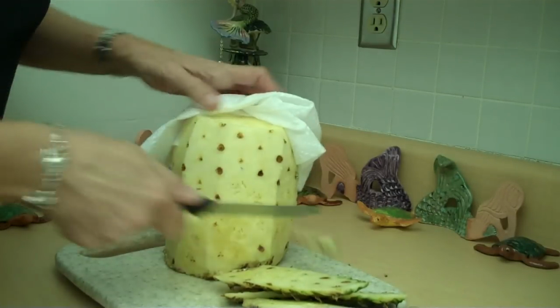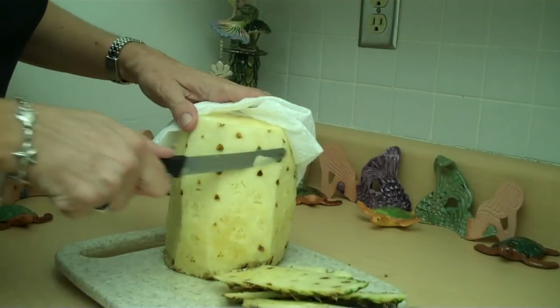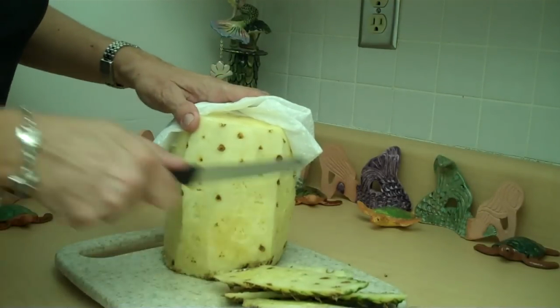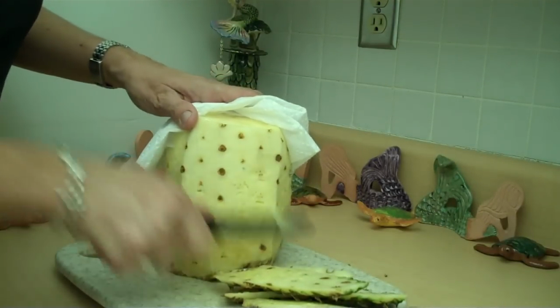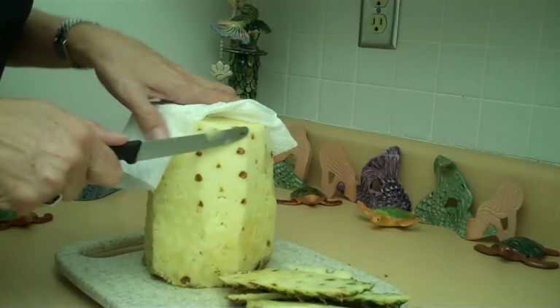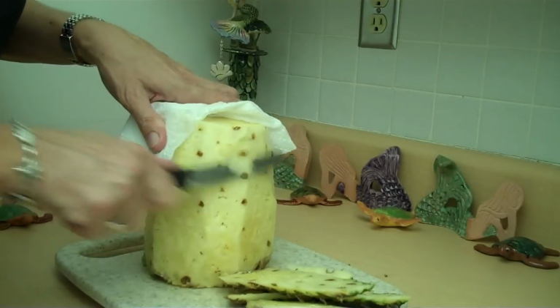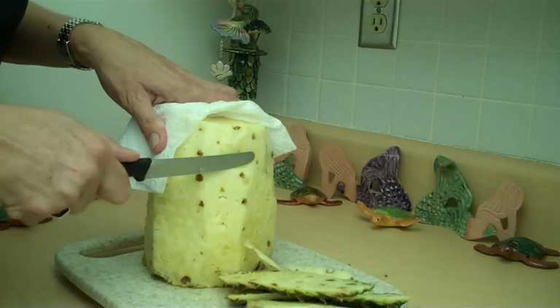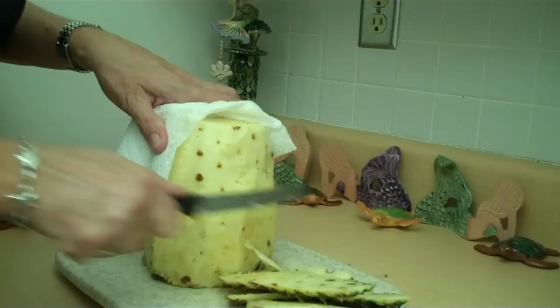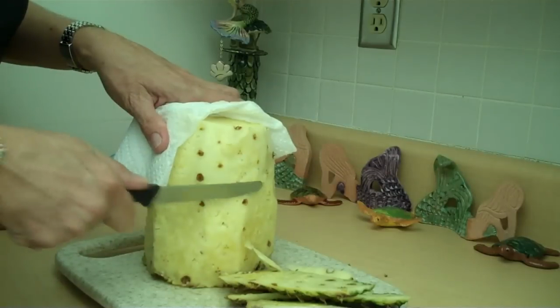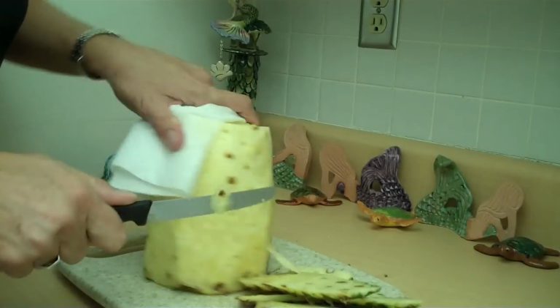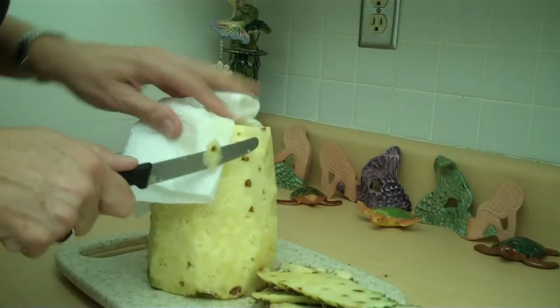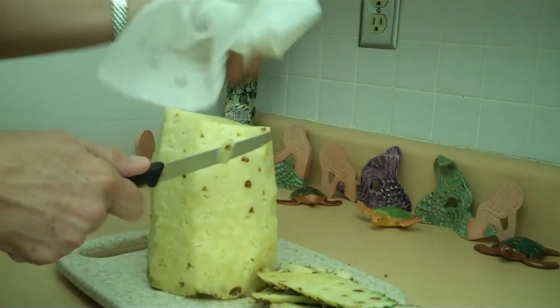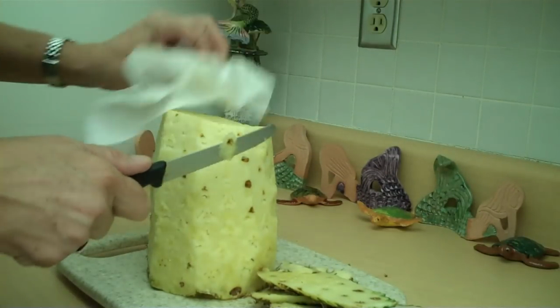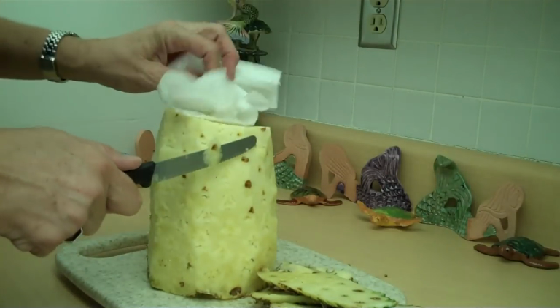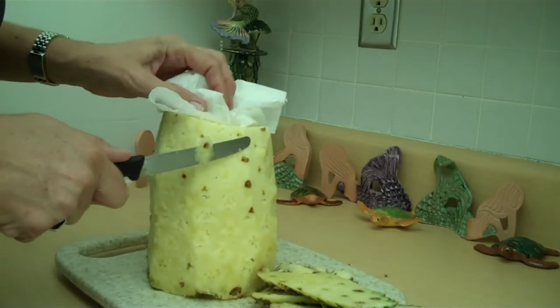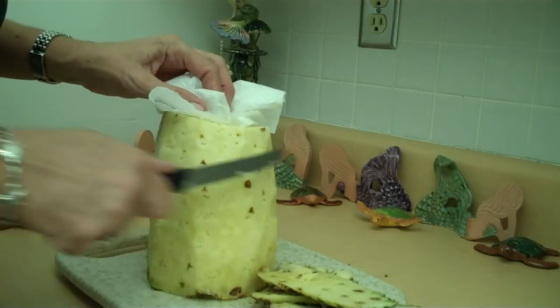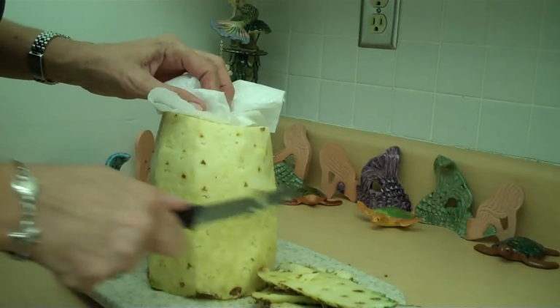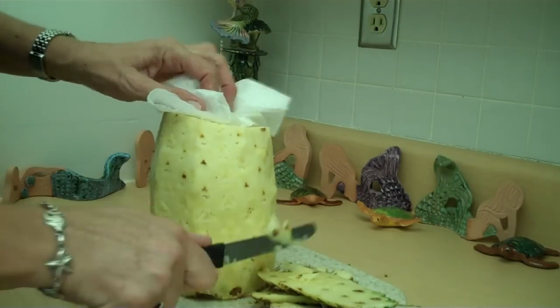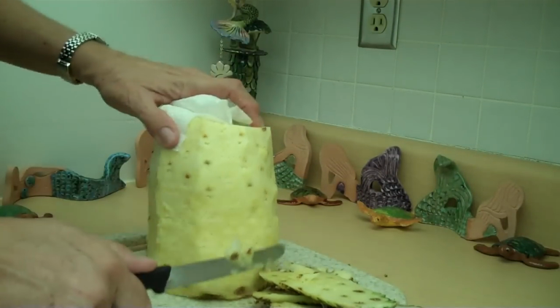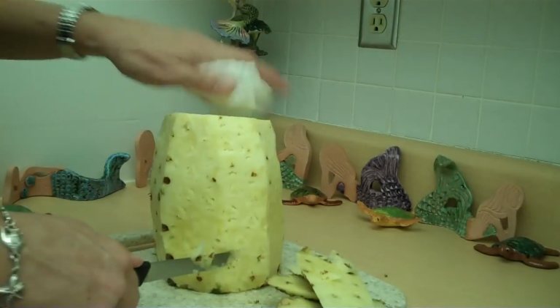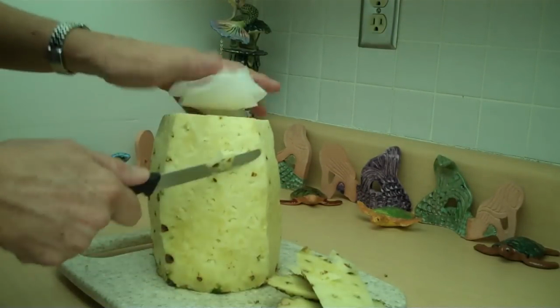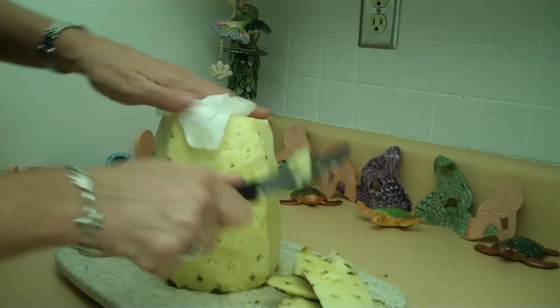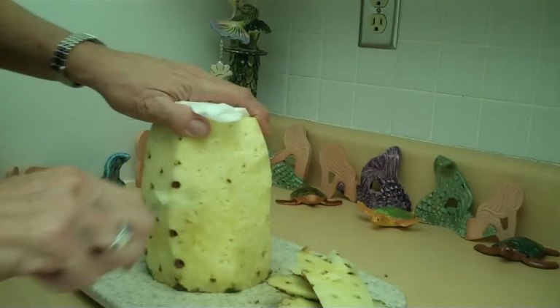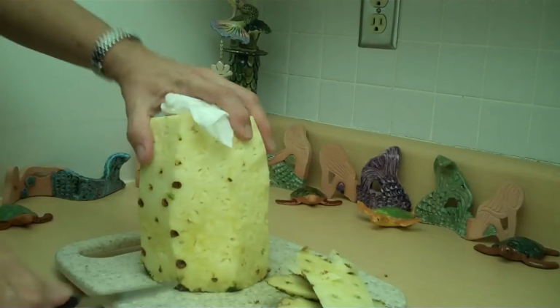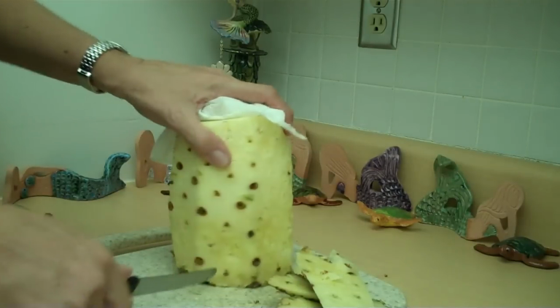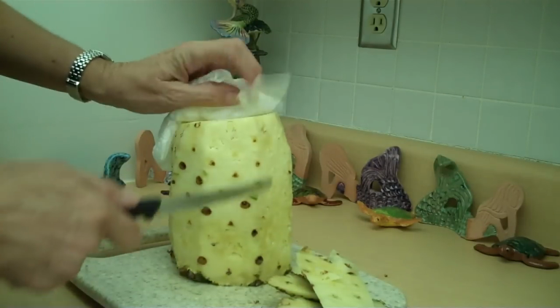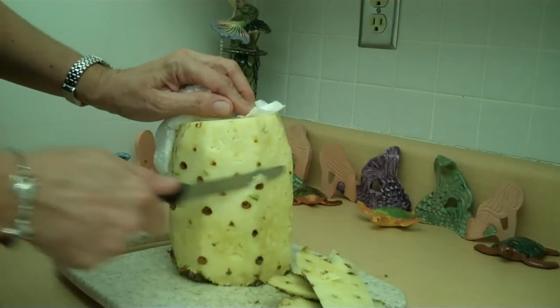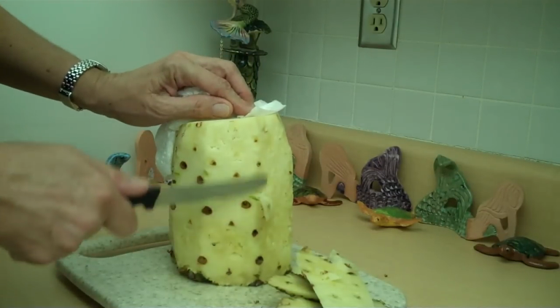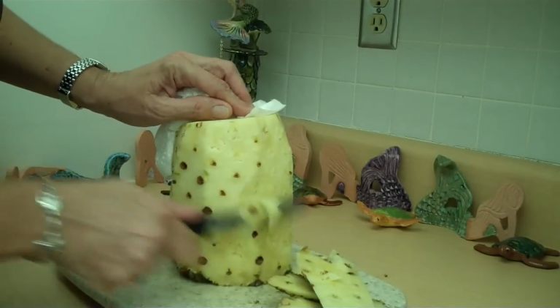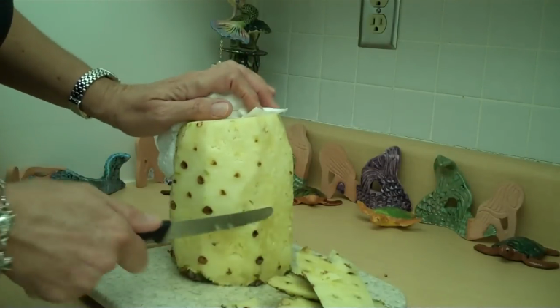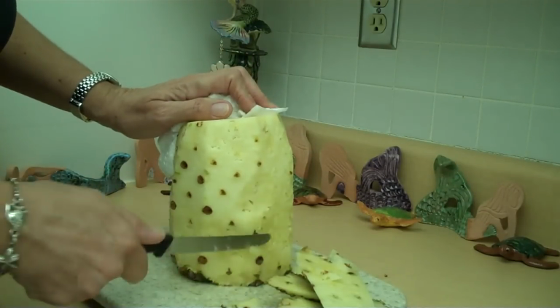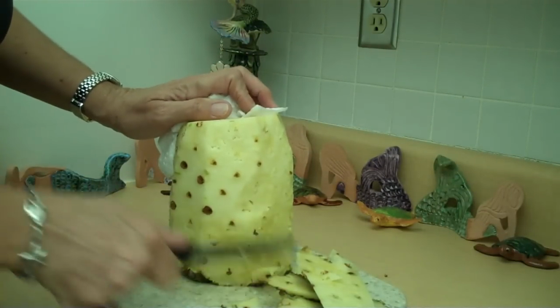Now you can just zip out a couple of these little eye things right here. You can use a little potato peeler too — that works as well for removing those eyes.